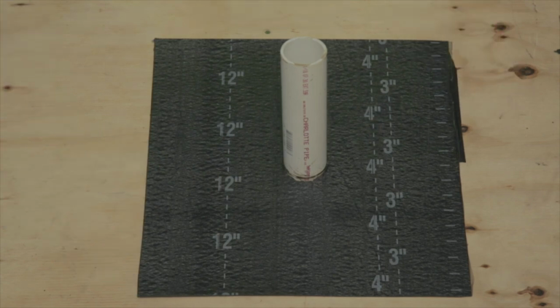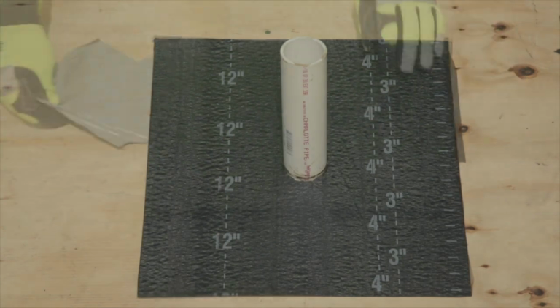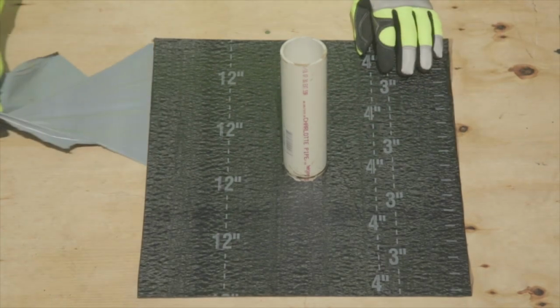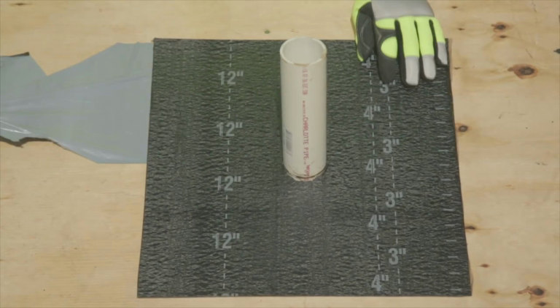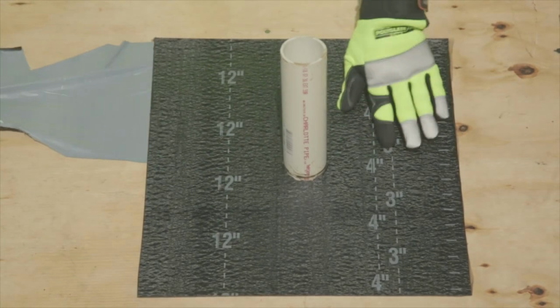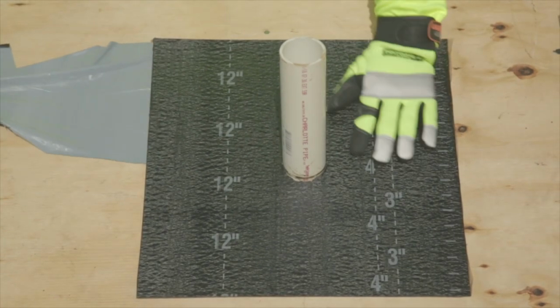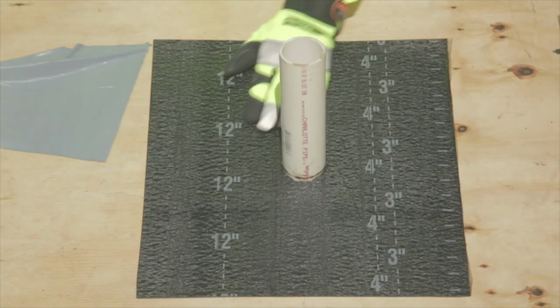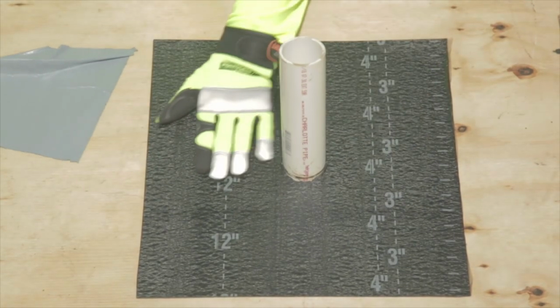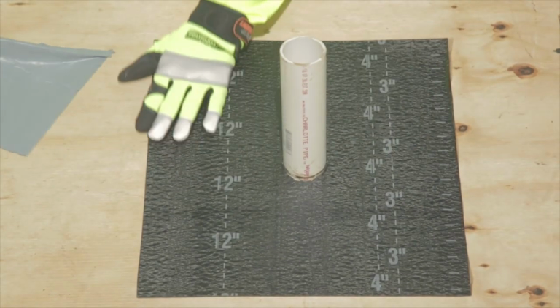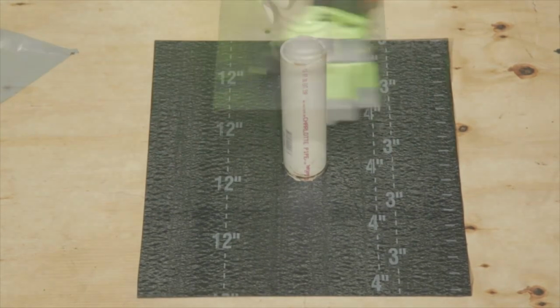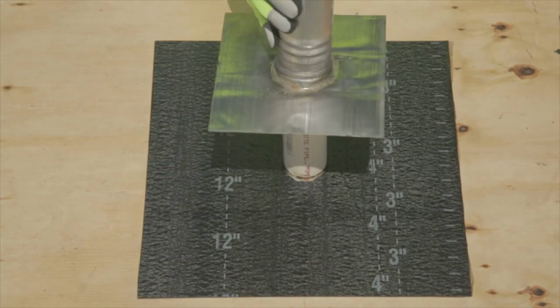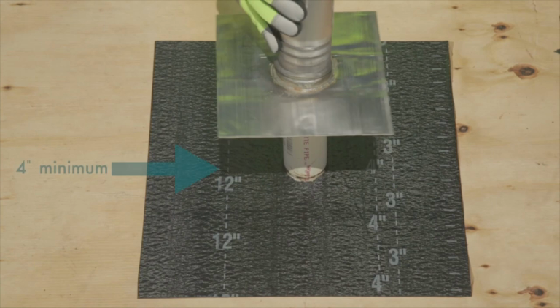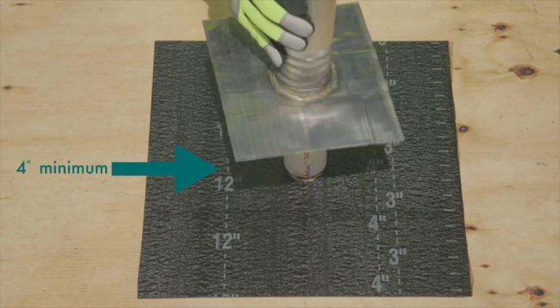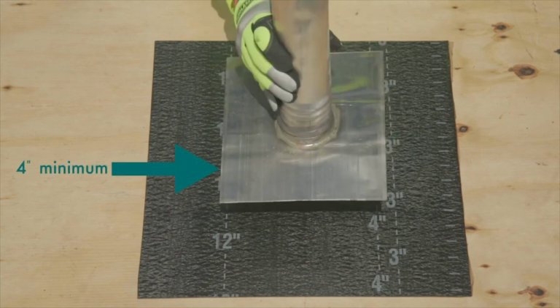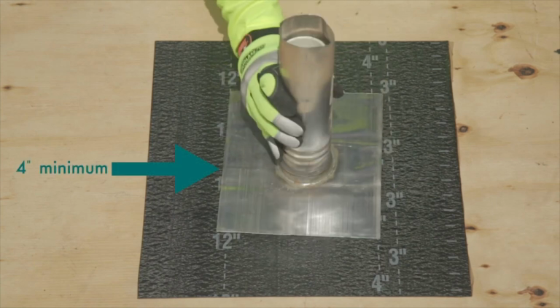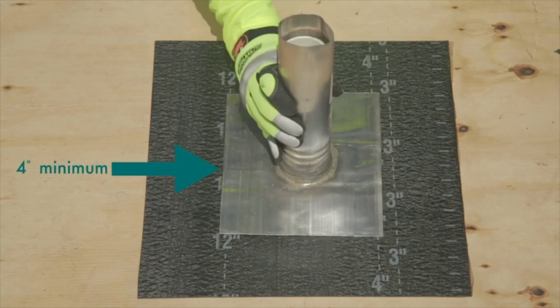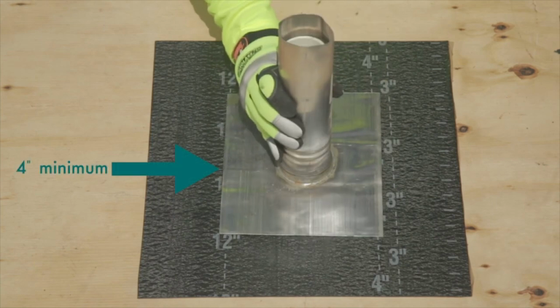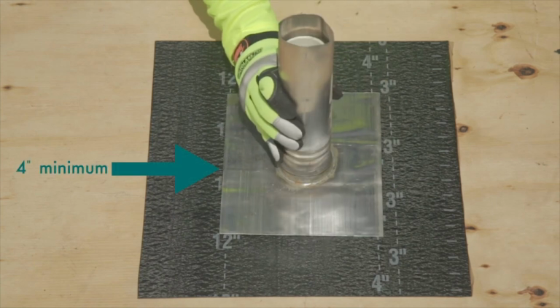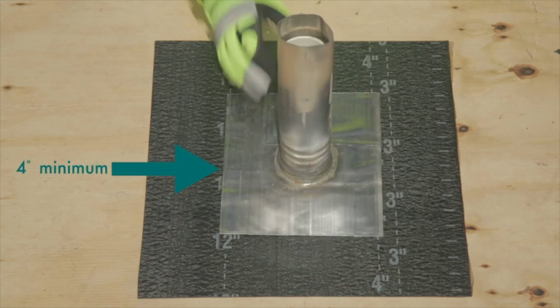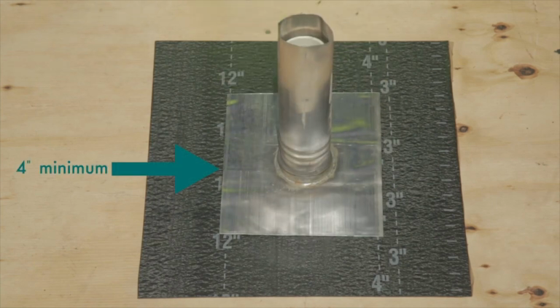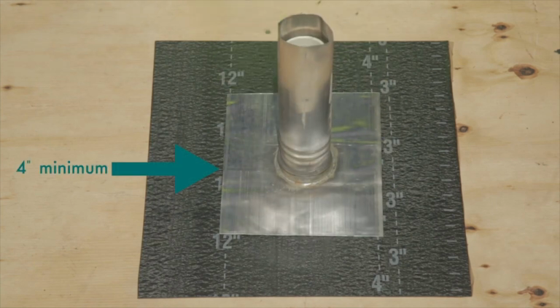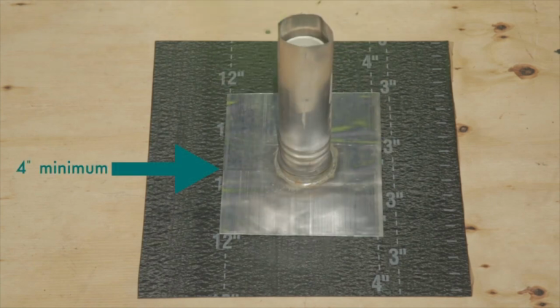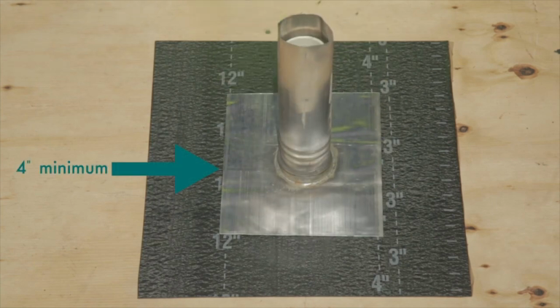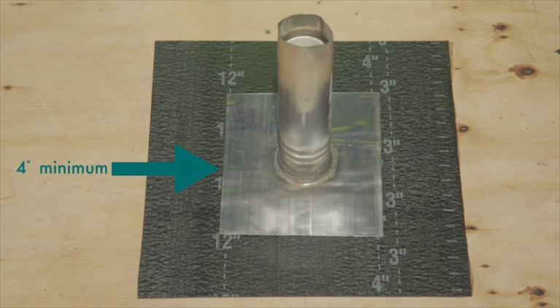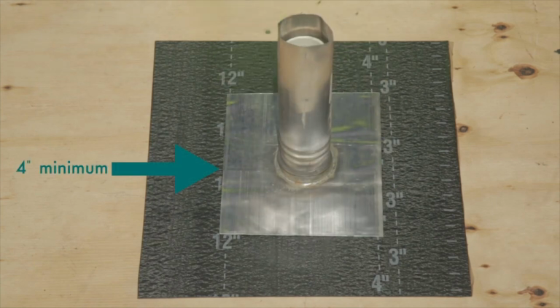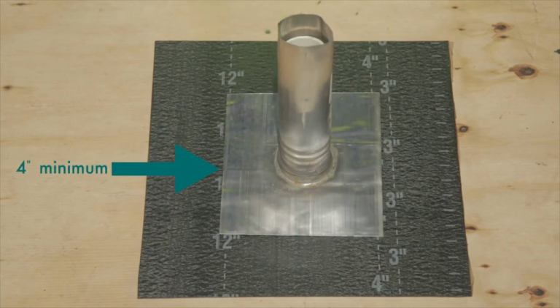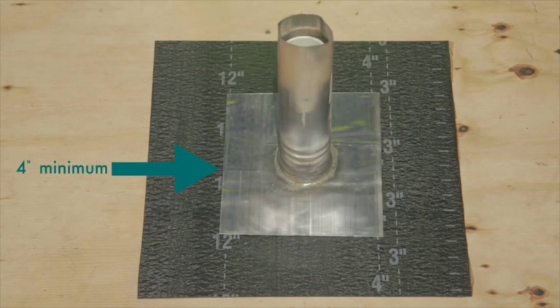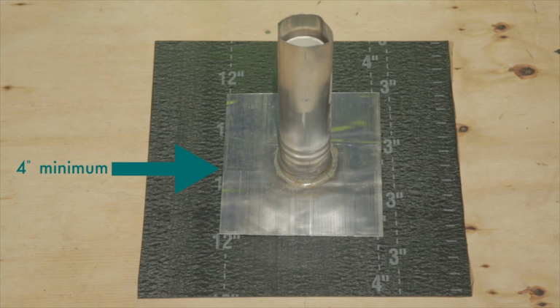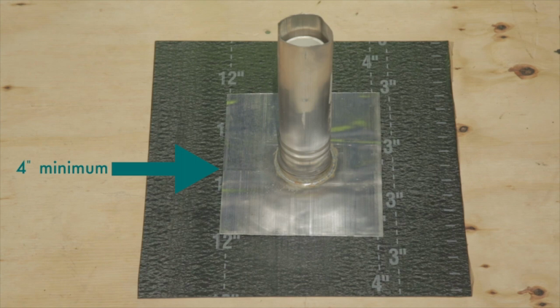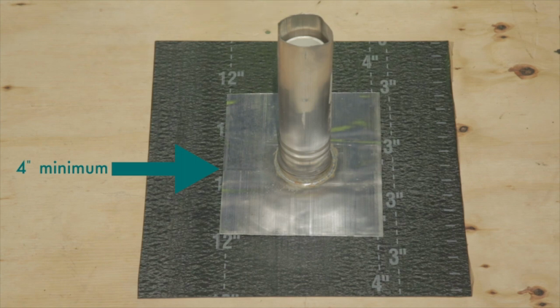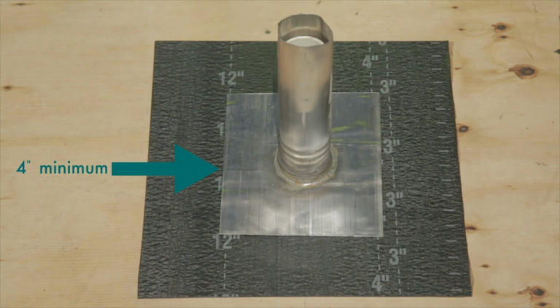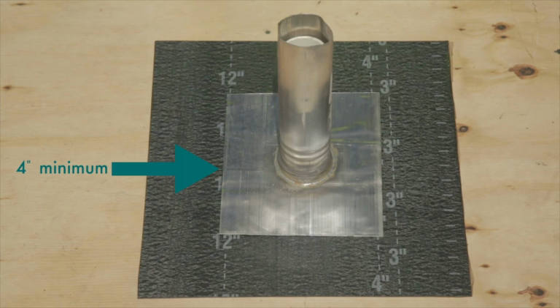Additionally, extend the separator sheet a minimum of 4 inches past the edge of the base flange of the penetration being installed. It is recommended that the penetration not come into direct contact with the deck or substrate.